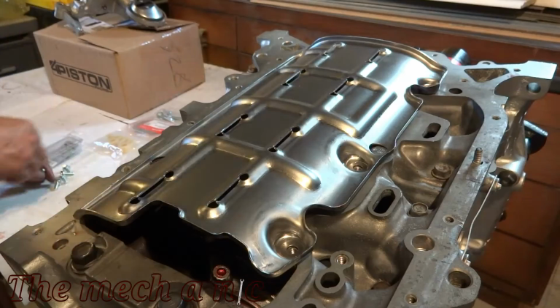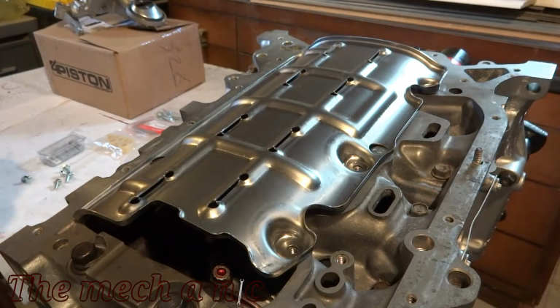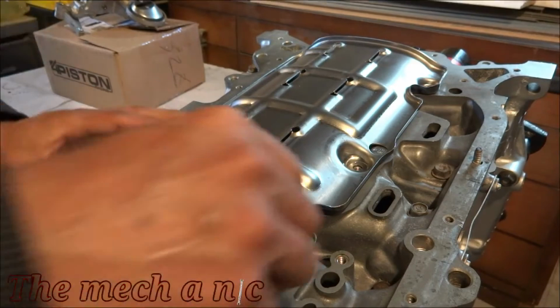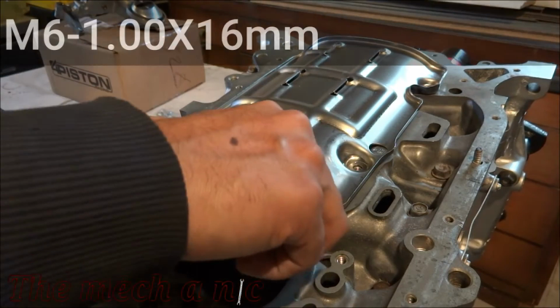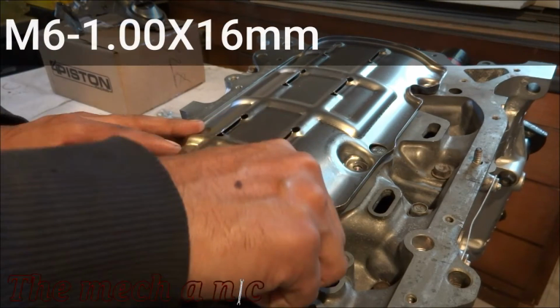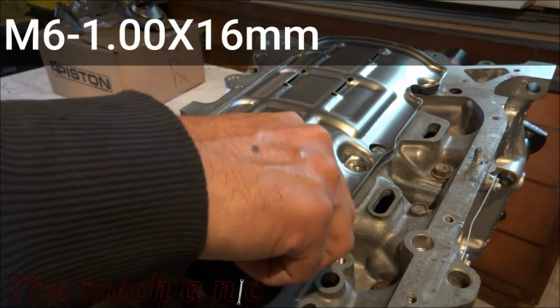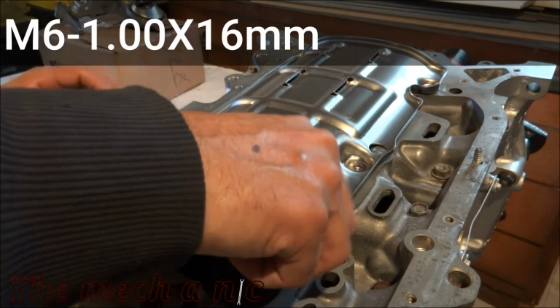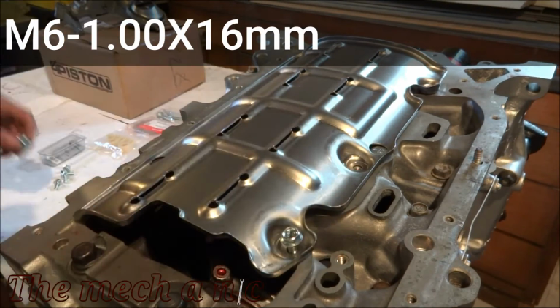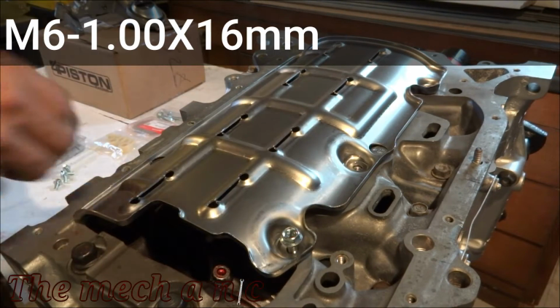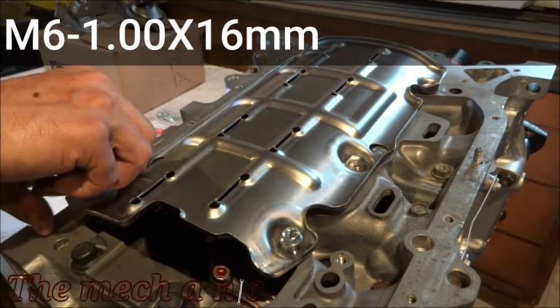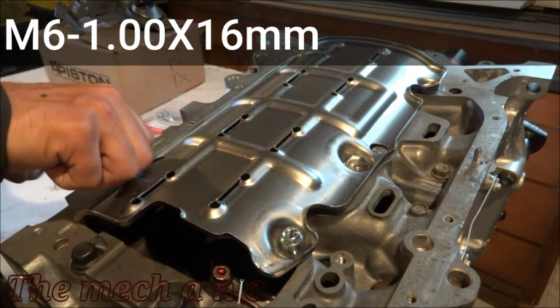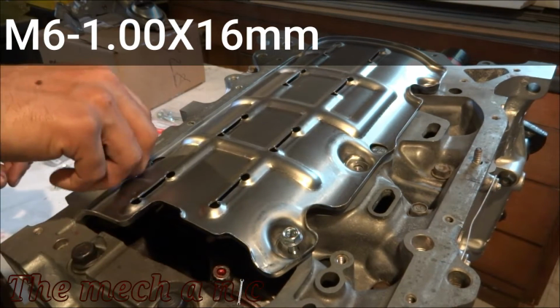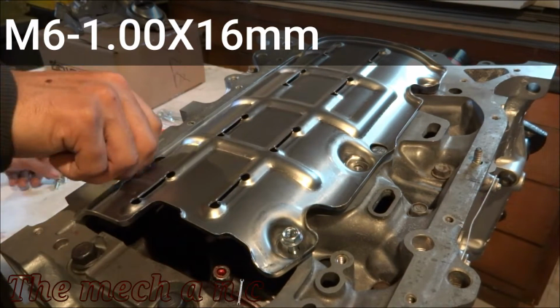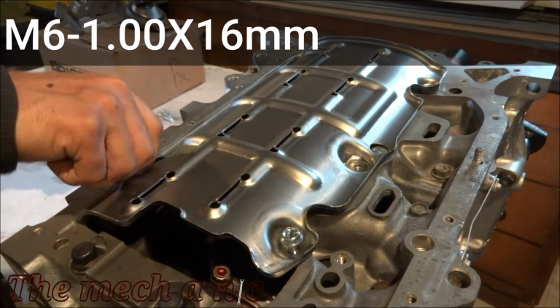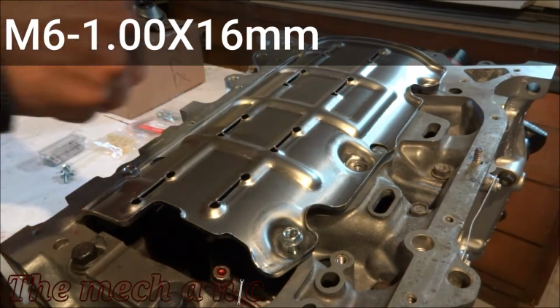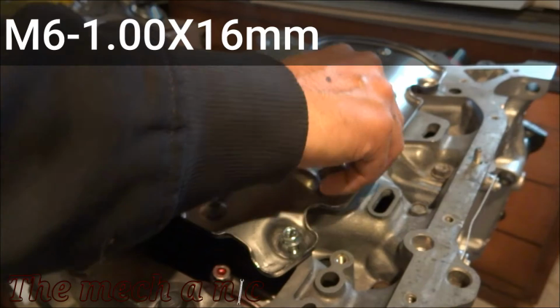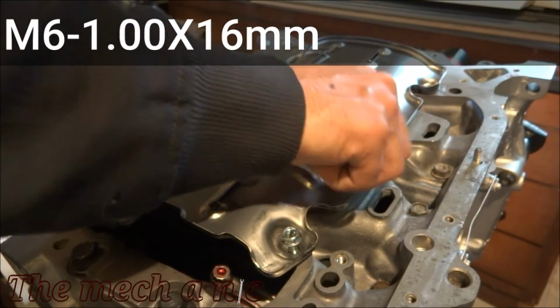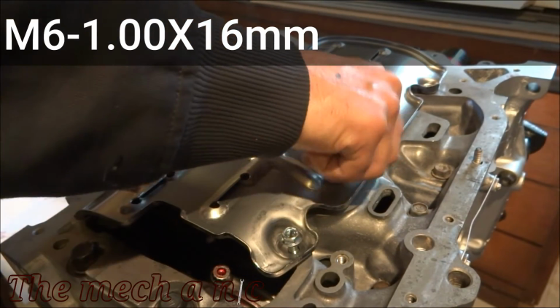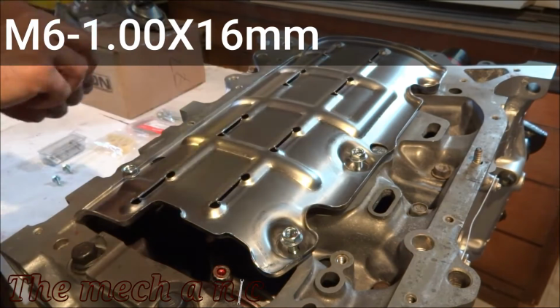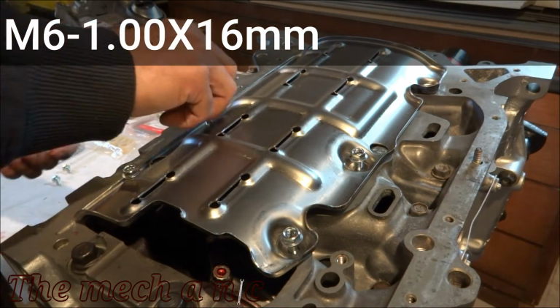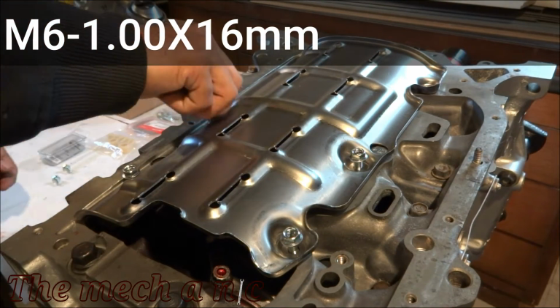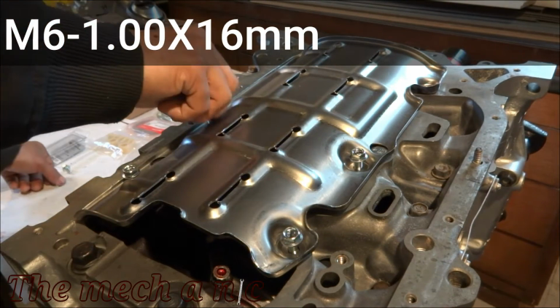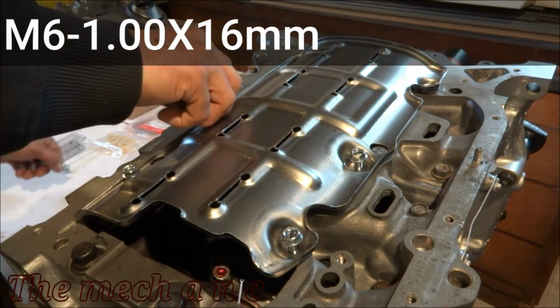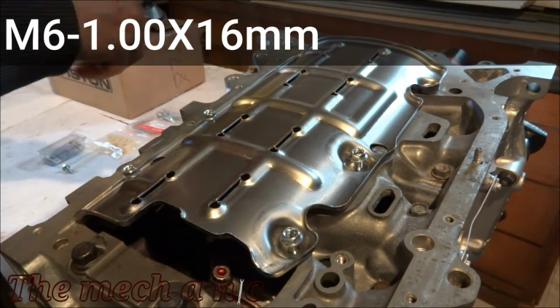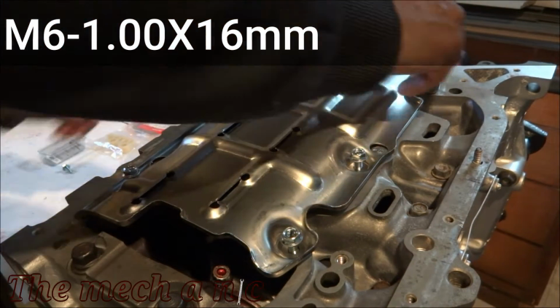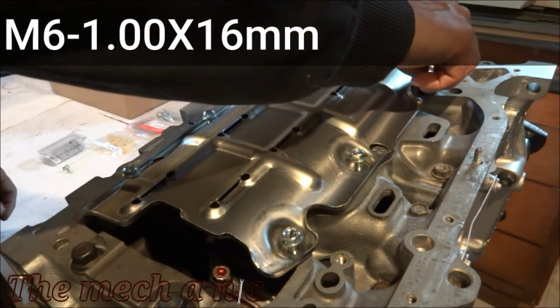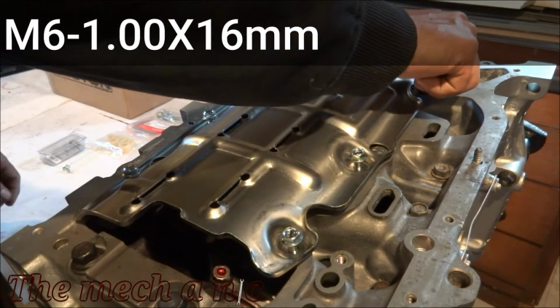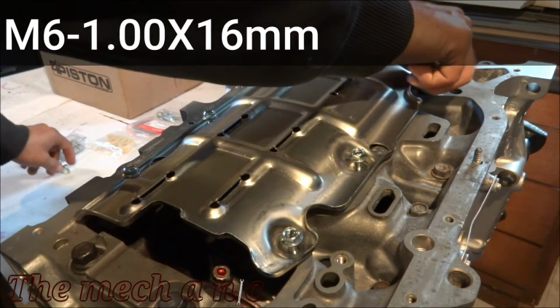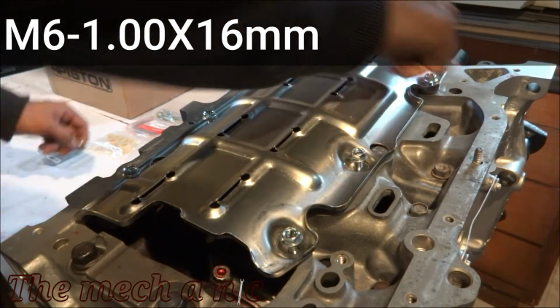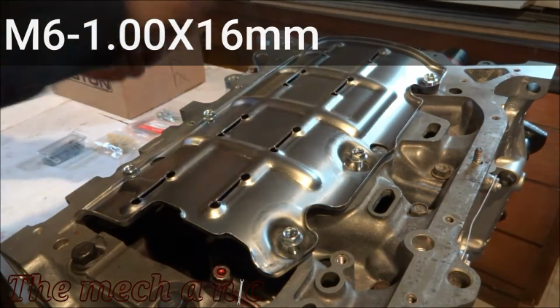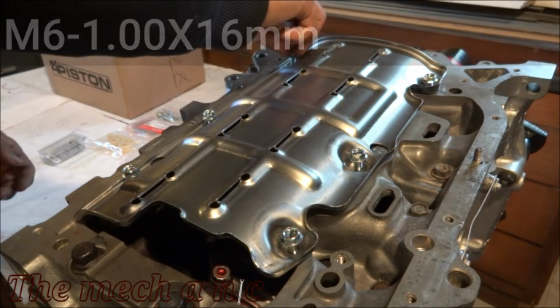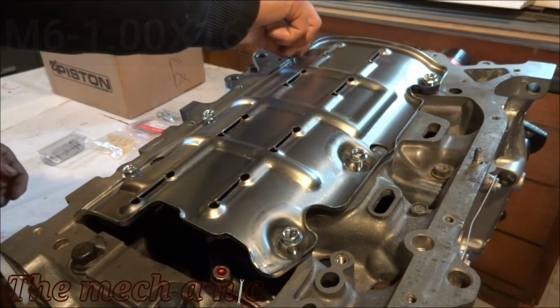One thing I didn't like about the kit is it doesn't actually include these bolts. I had to go to my local auto parts store and pick them up. It's not that big of a deal, but it is kind of disappointing to see them not included in the kit.